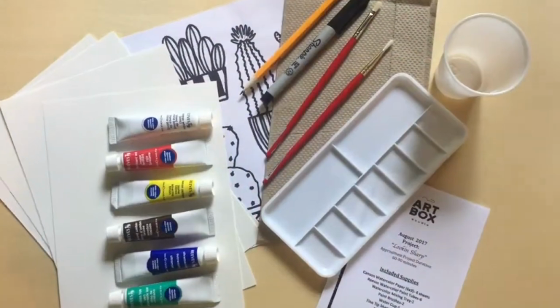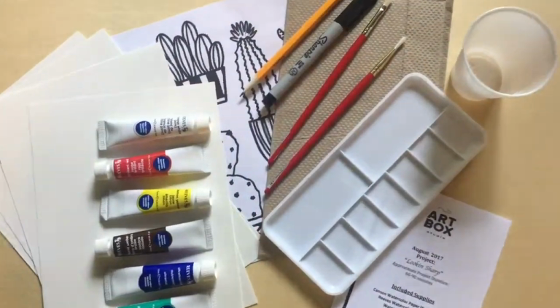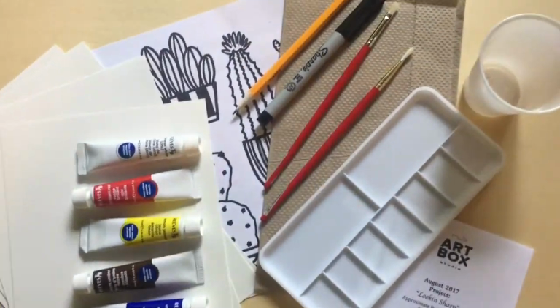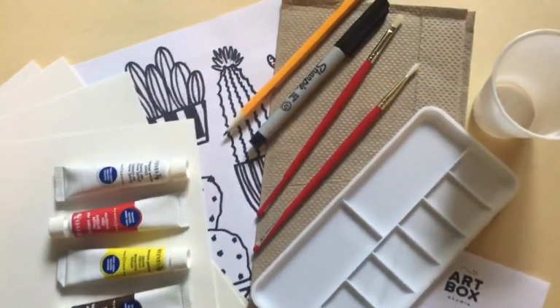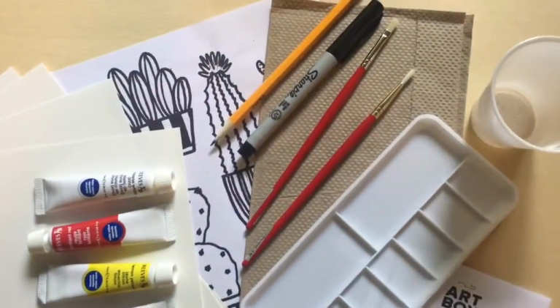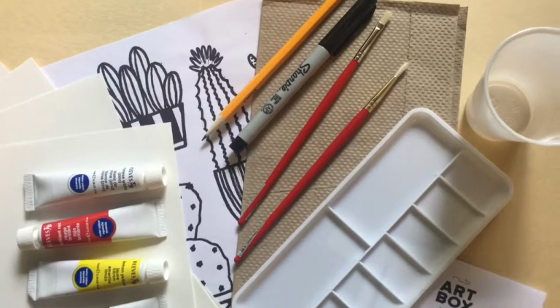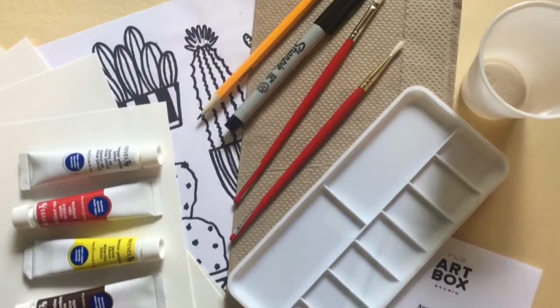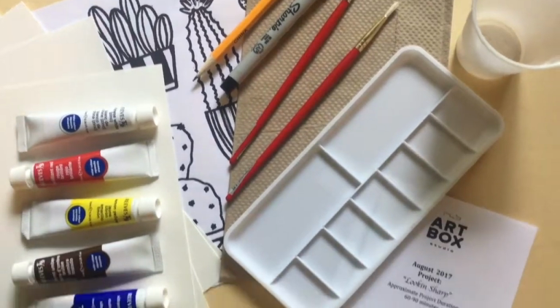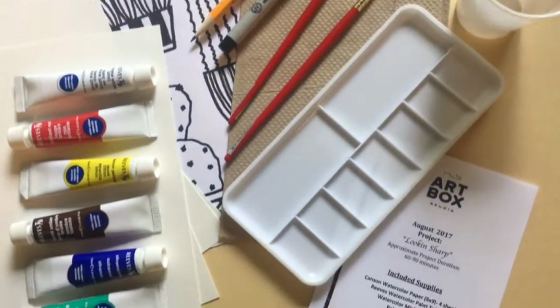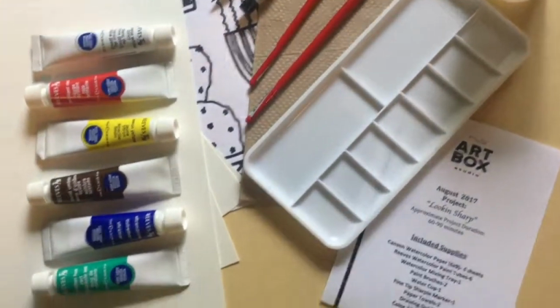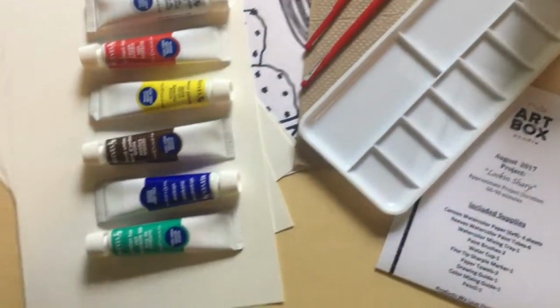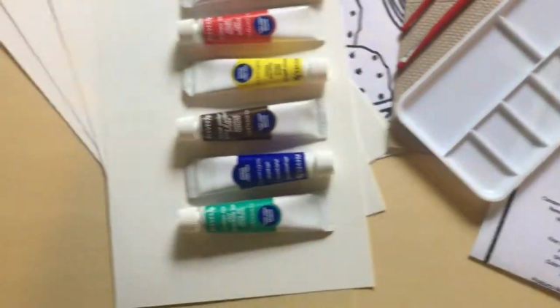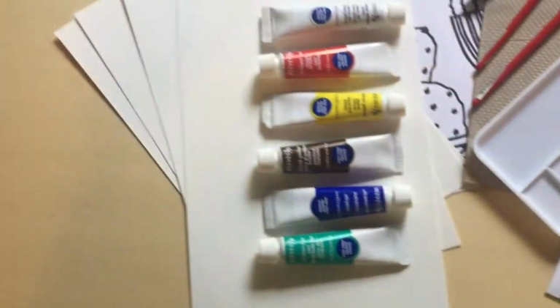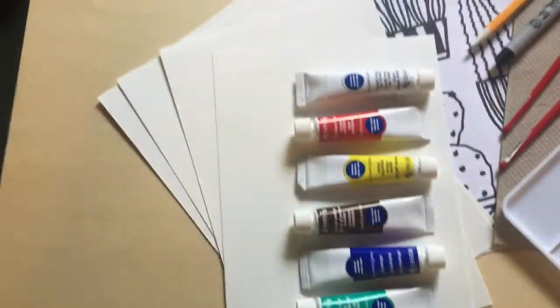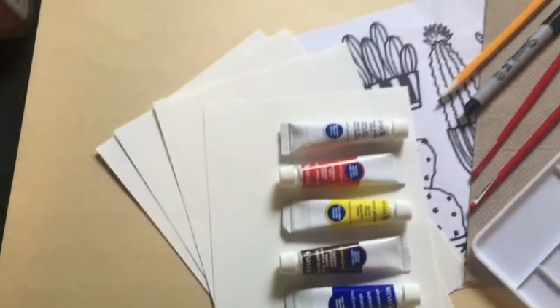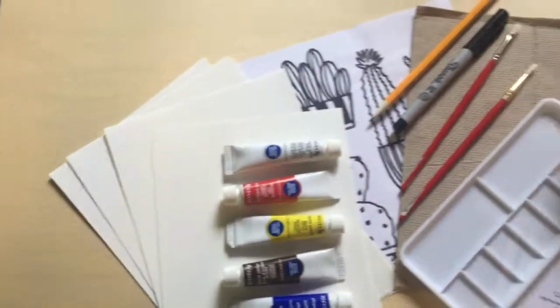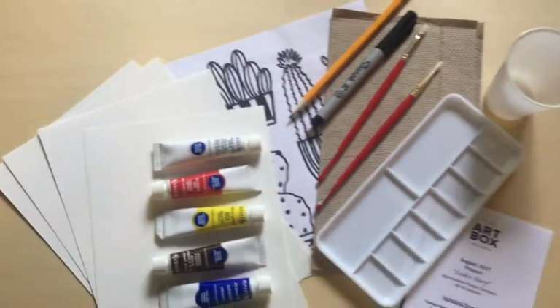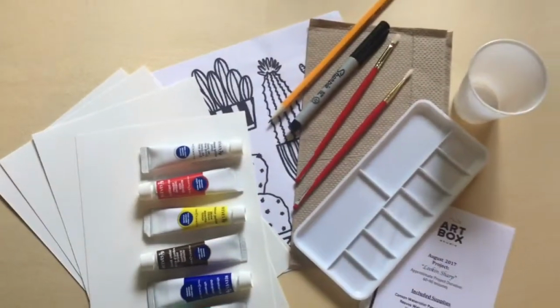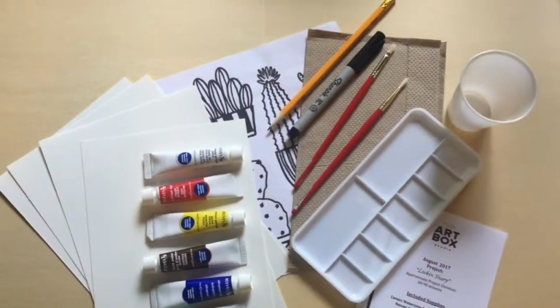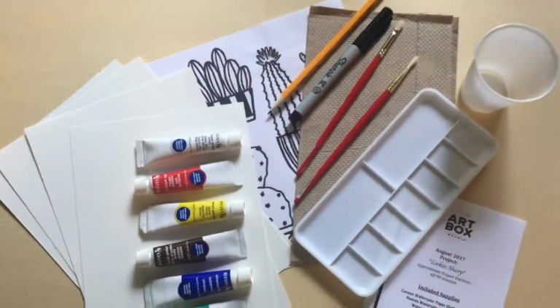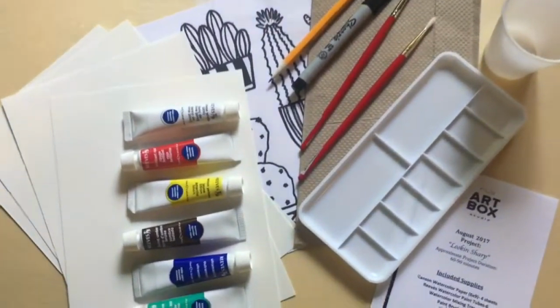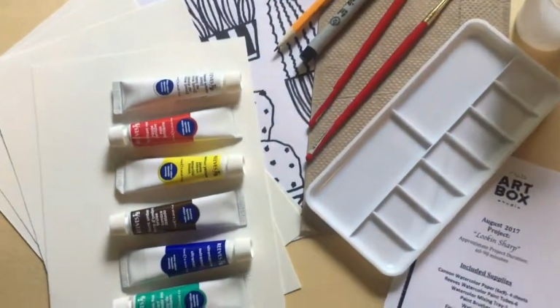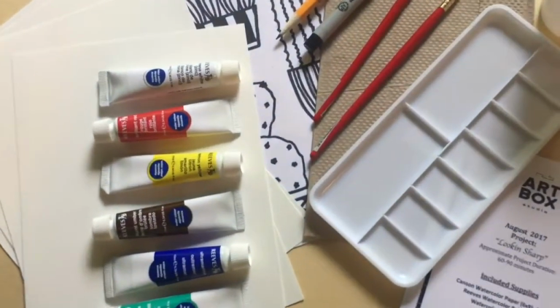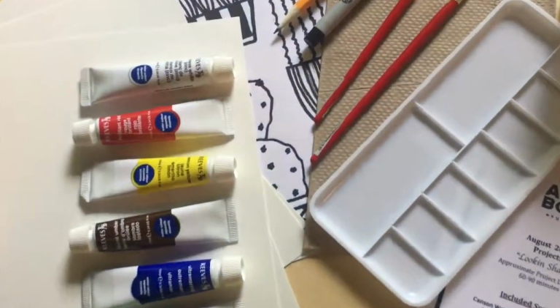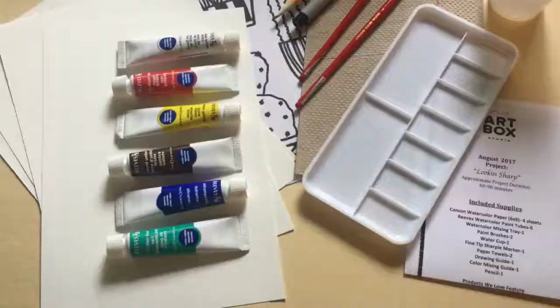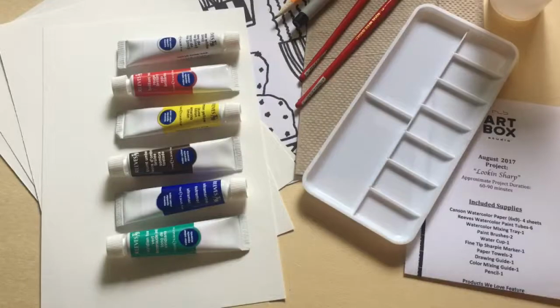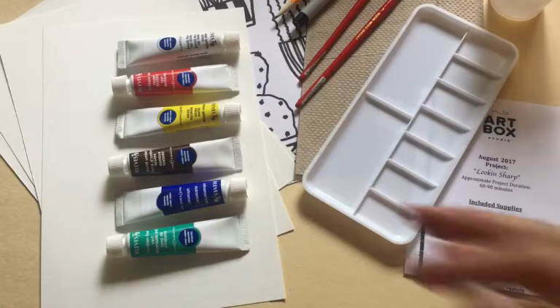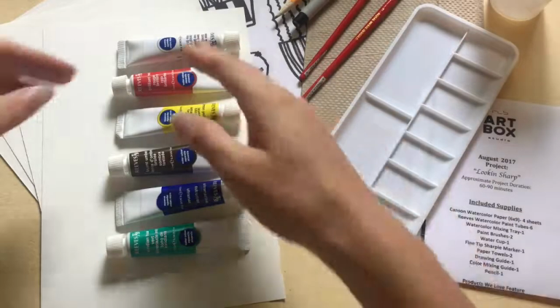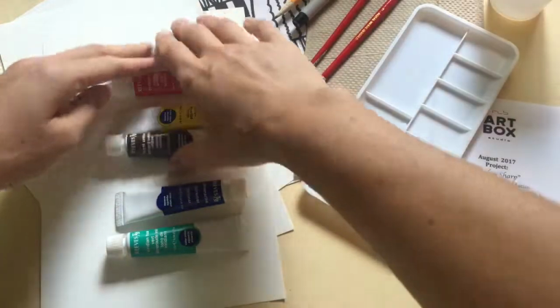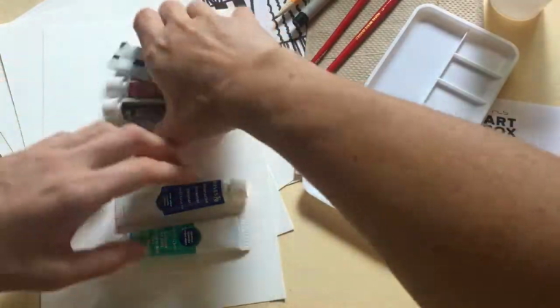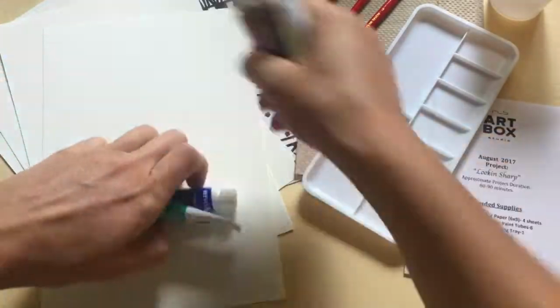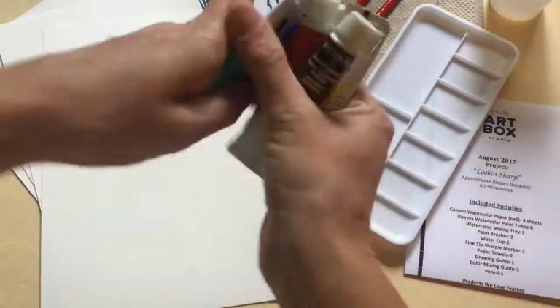Step 1. Lay out all of your supplies and look over your visuals and directions. There's a lot of stuff in this box, so make sure you explore everything.